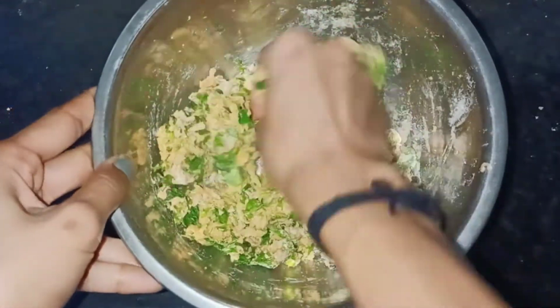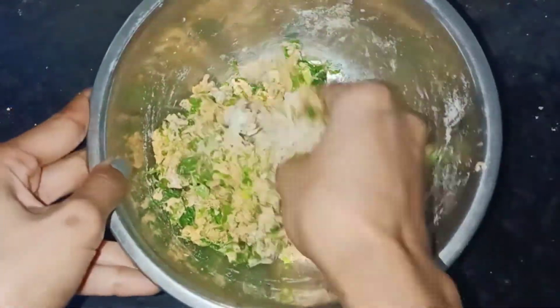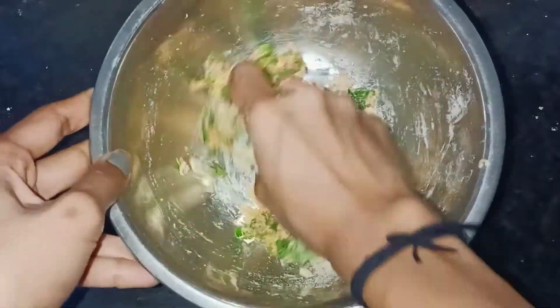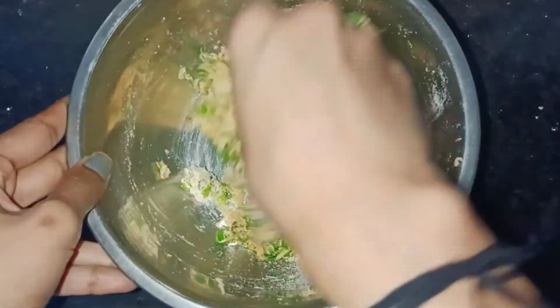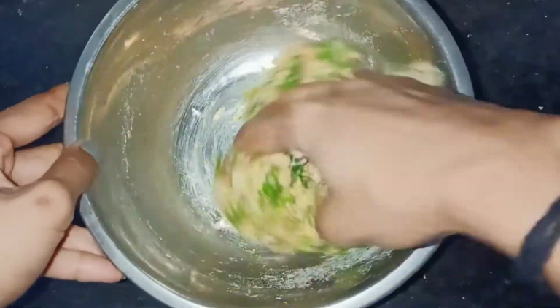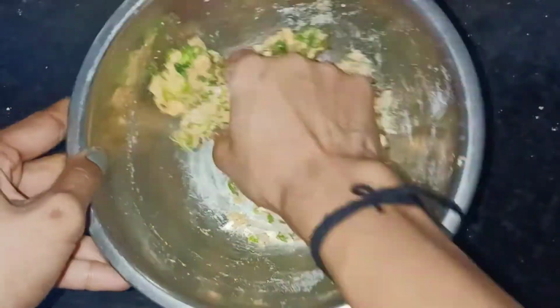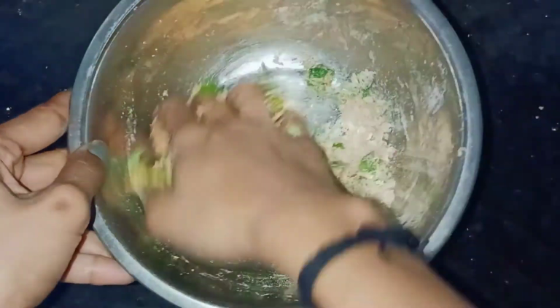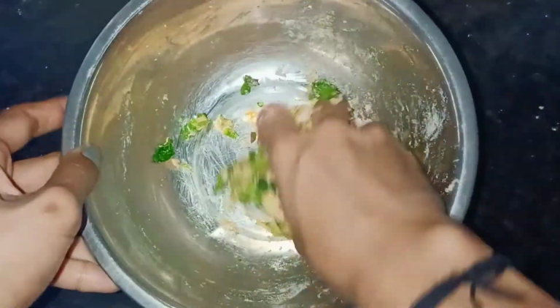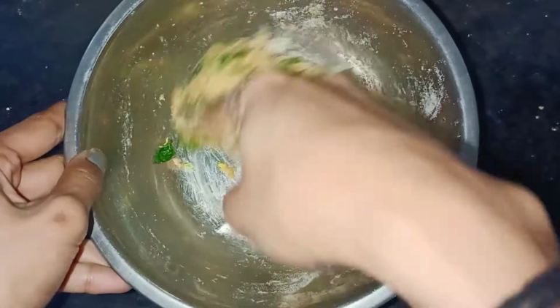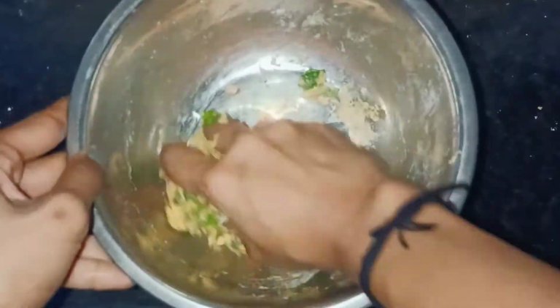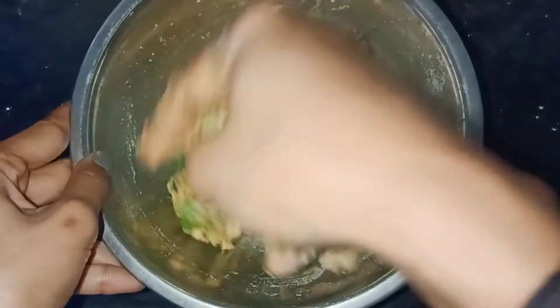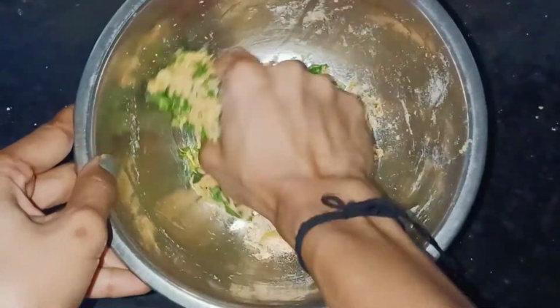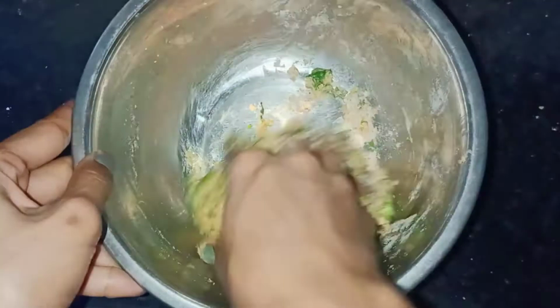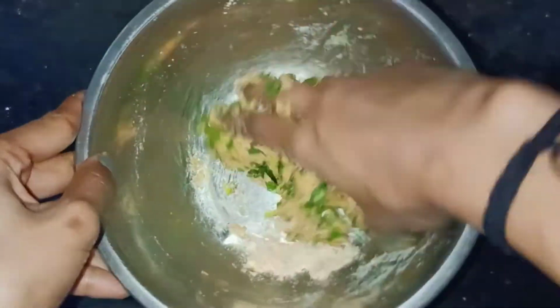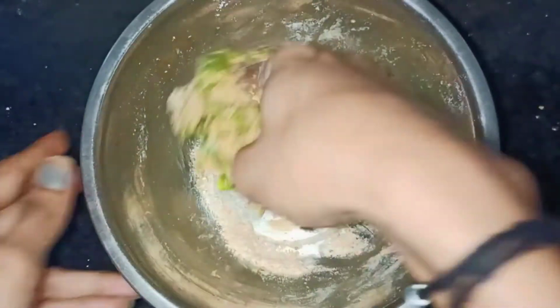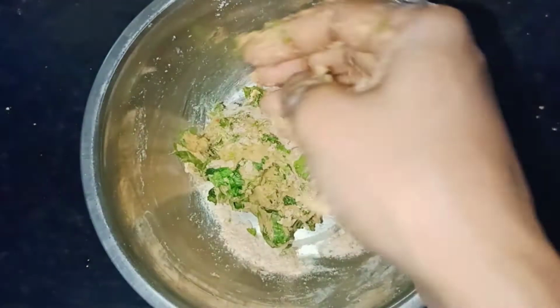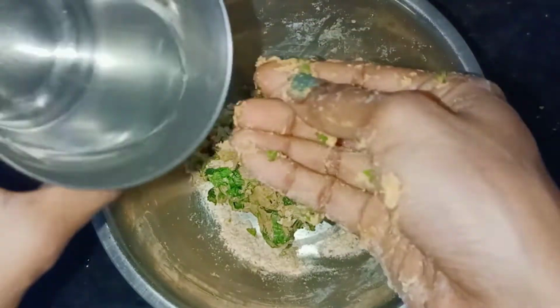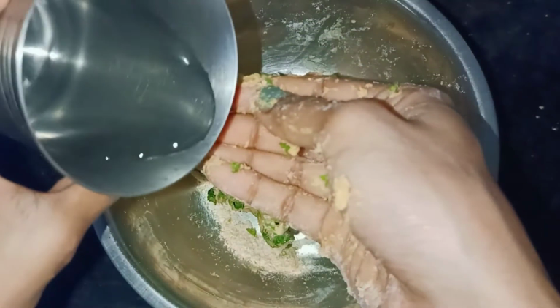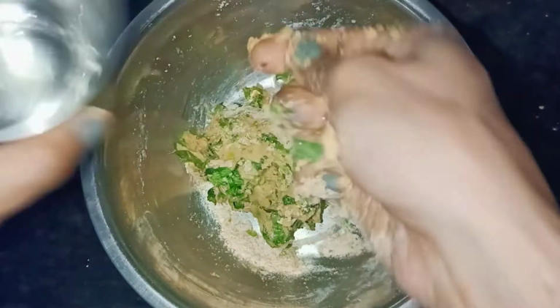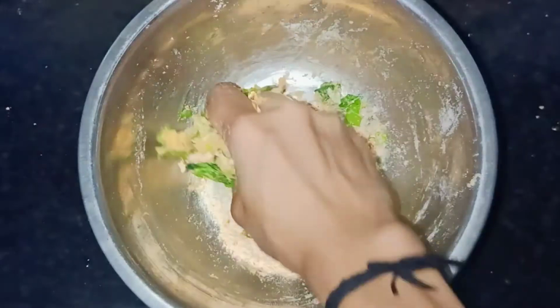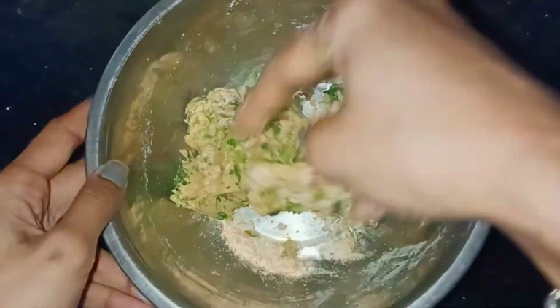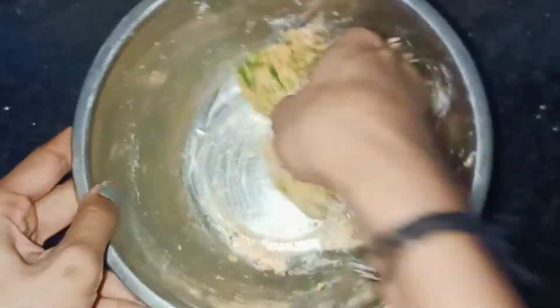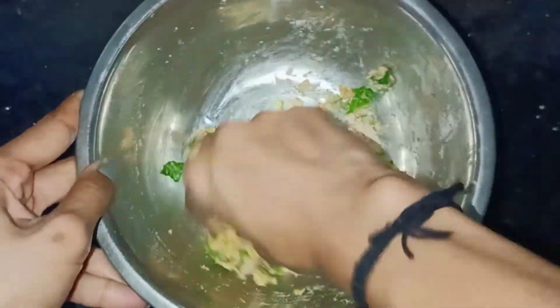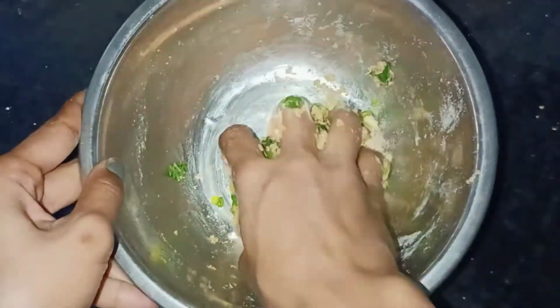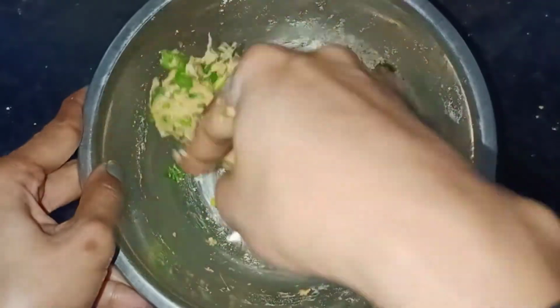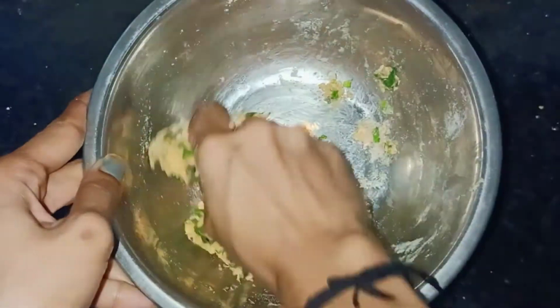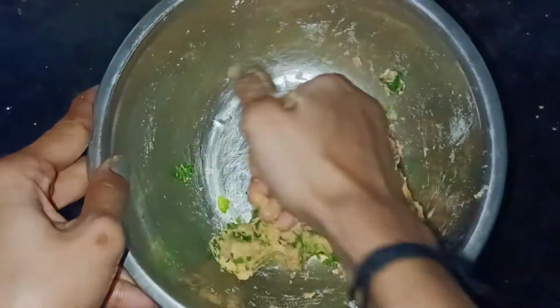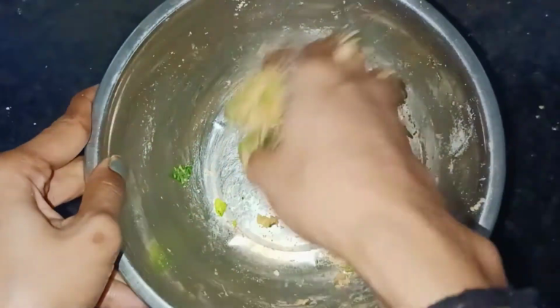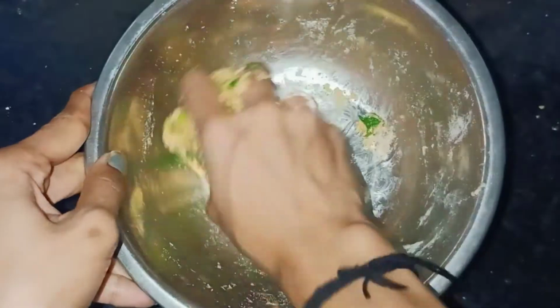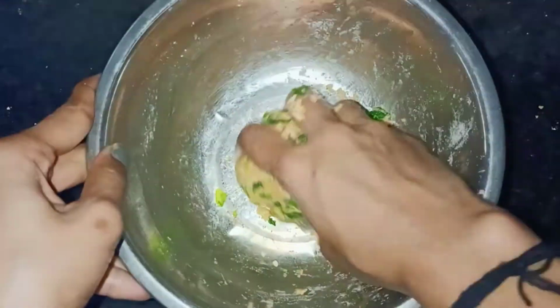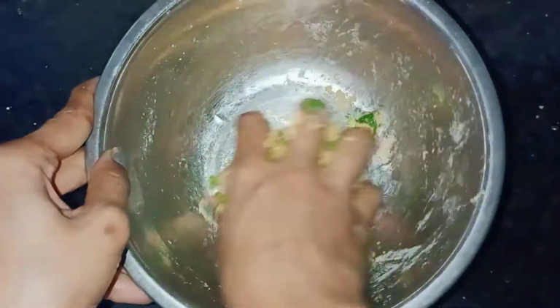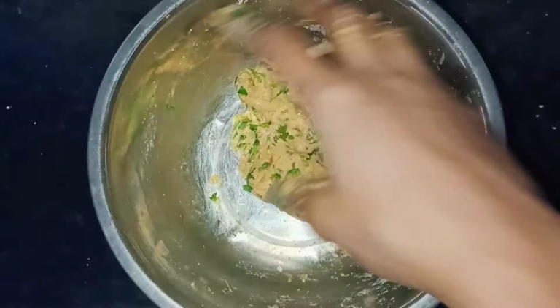First, add the first mixture. First add water. We can mix it — water and curd. First mix it. Then add a little bit of water.